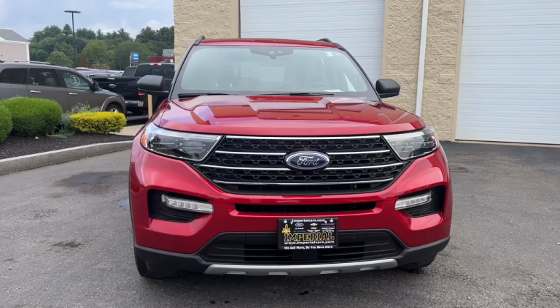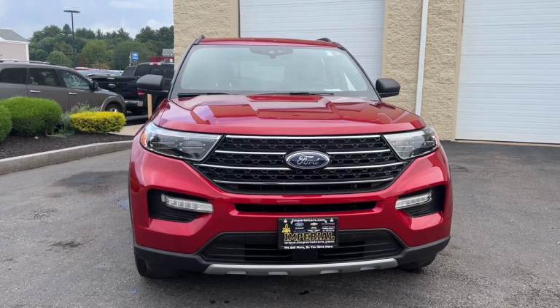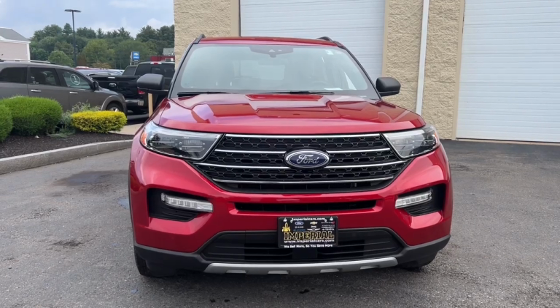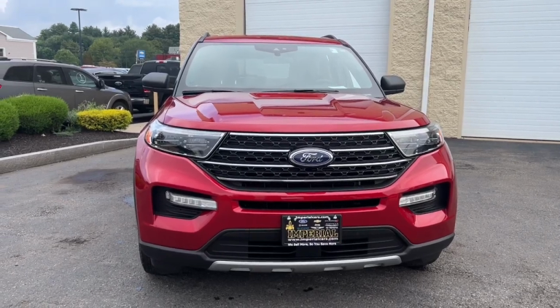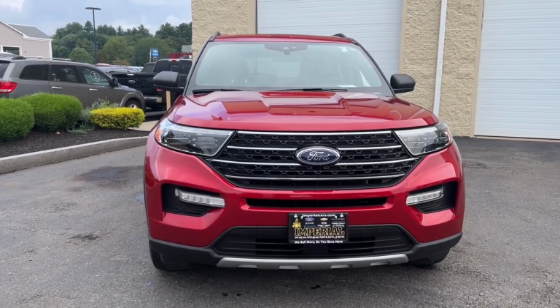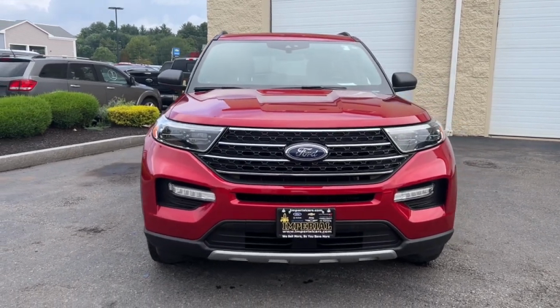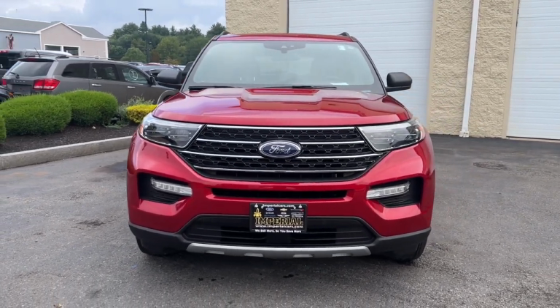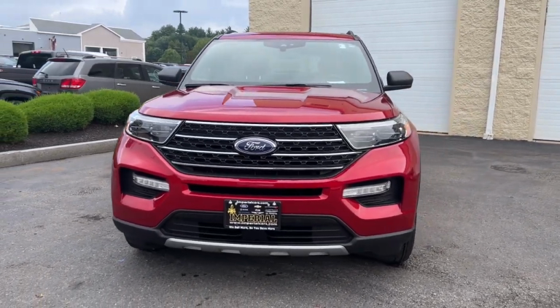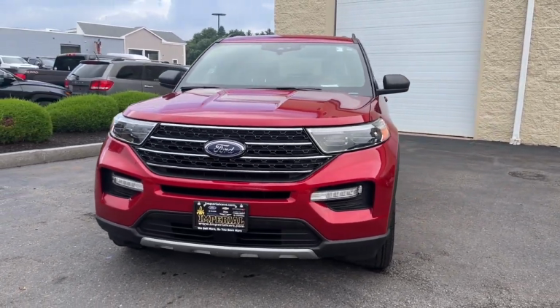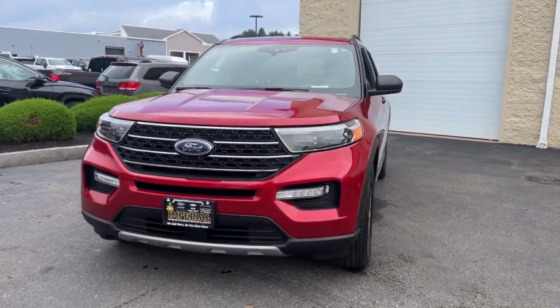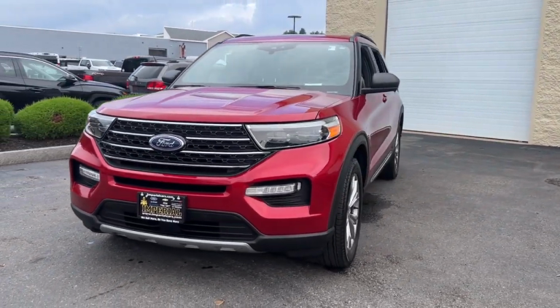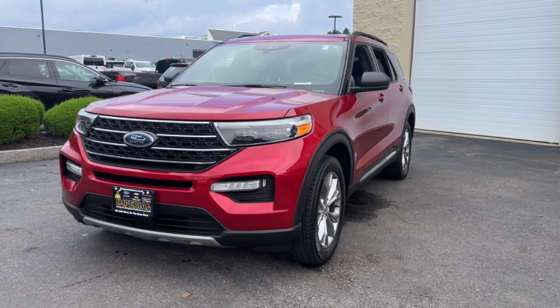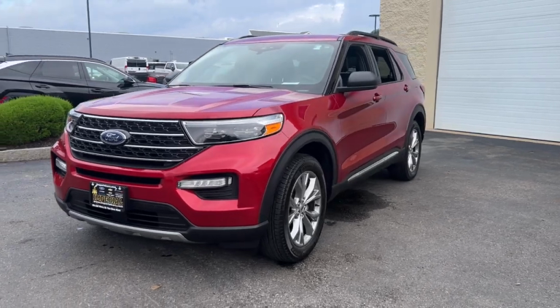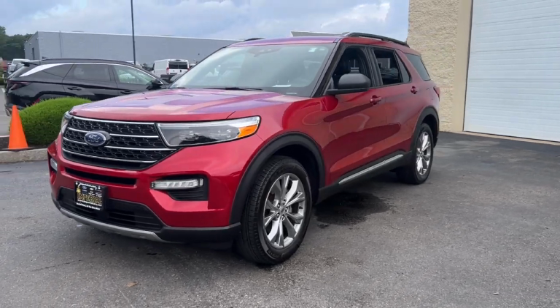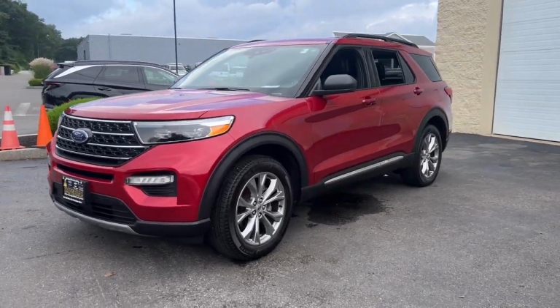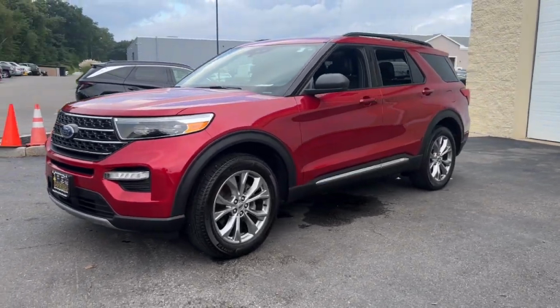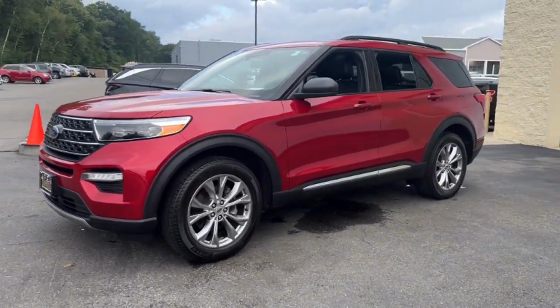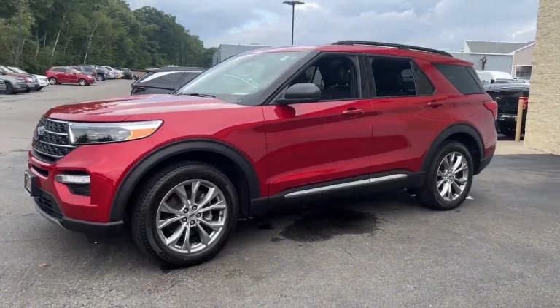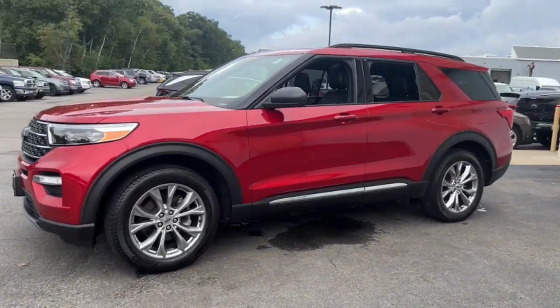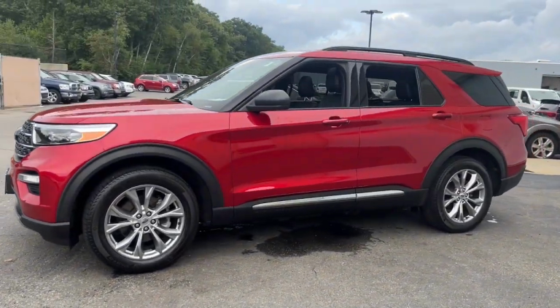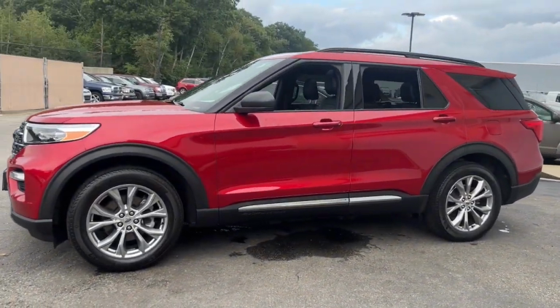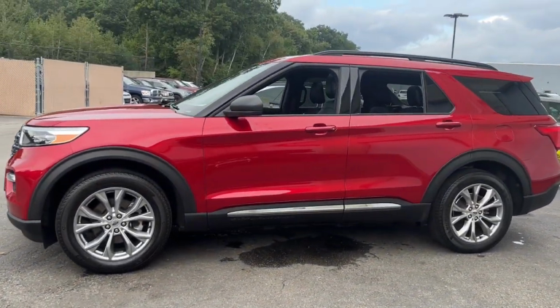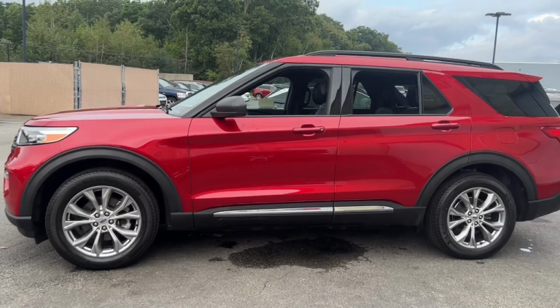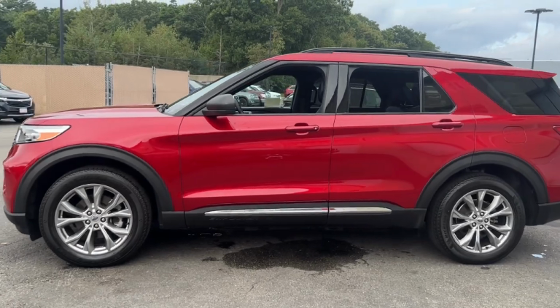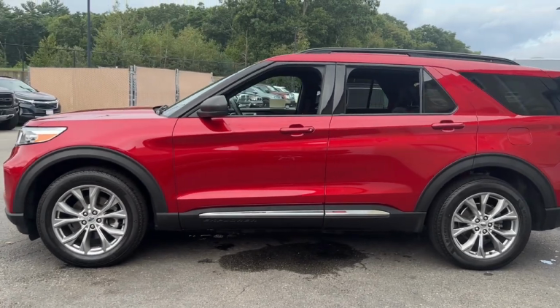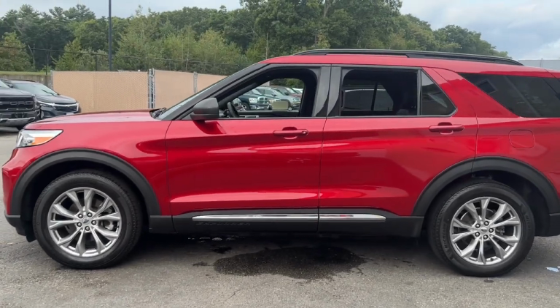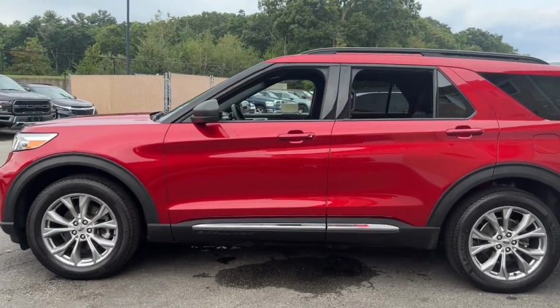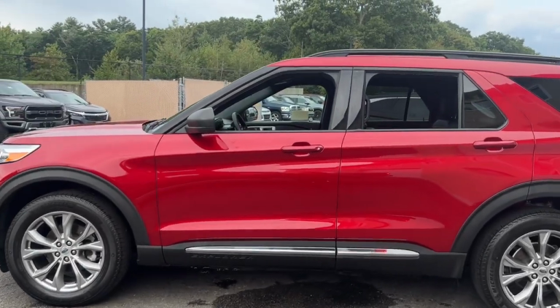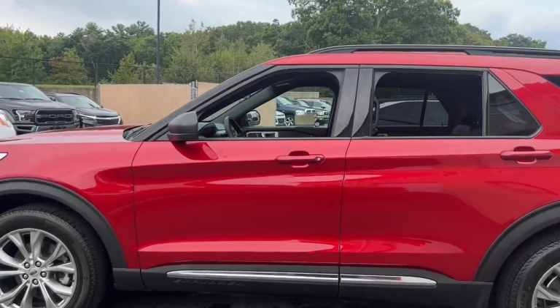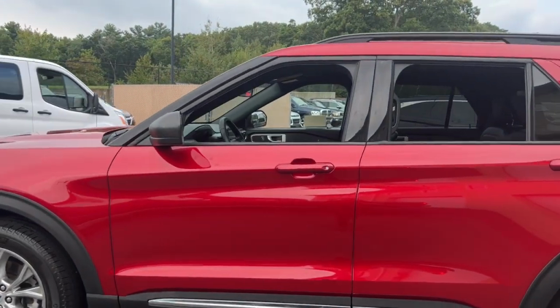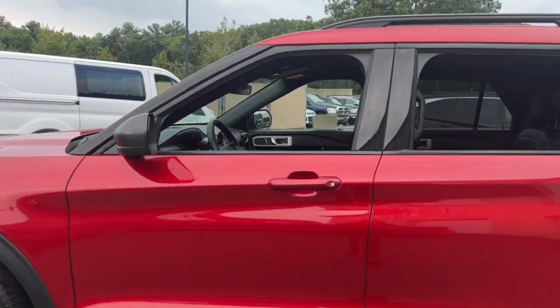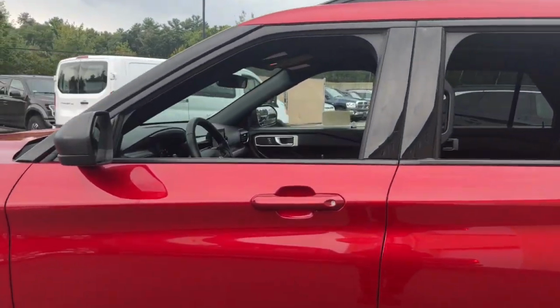Get a feel for the 2020 Ford Explorer. With less than 35,000 miles on the odometer, this vehicle provides excellent value. Take on every project with confidence in this spacious, versatile Explorer.